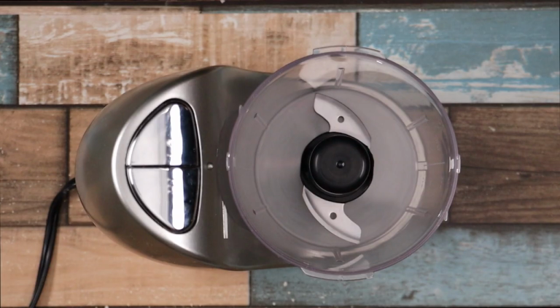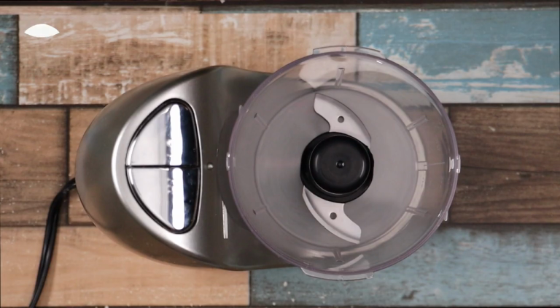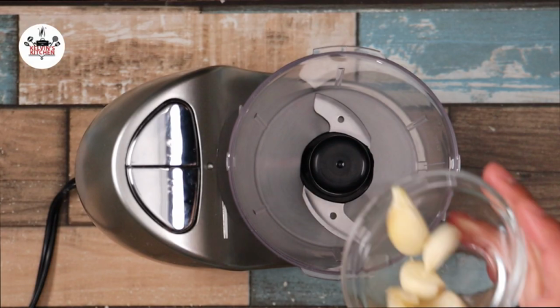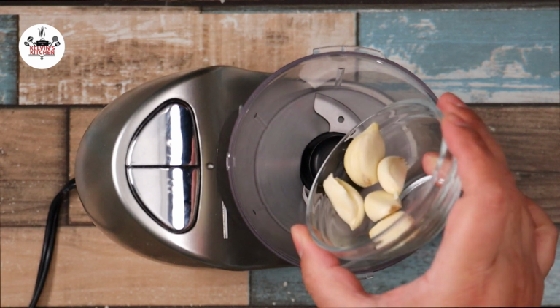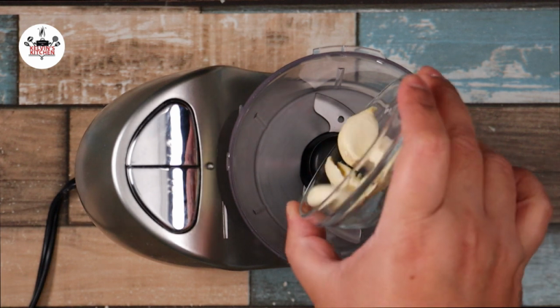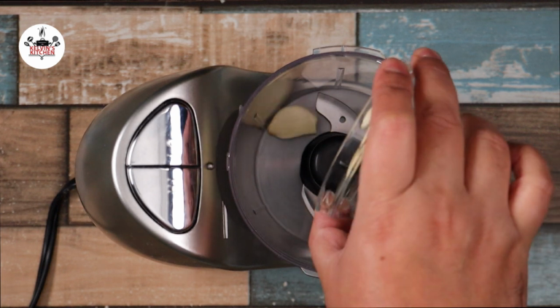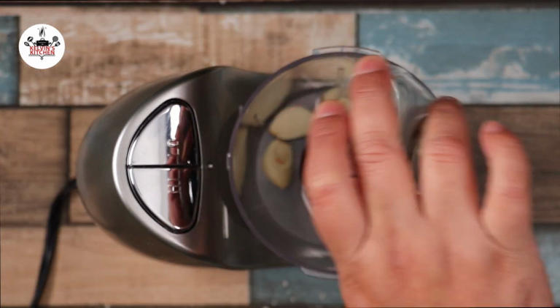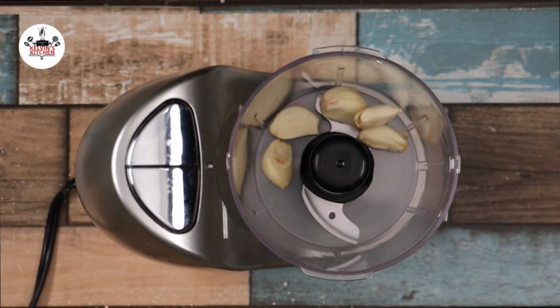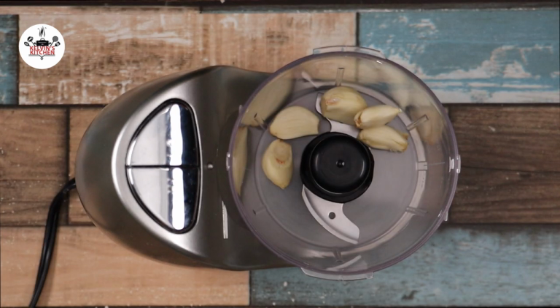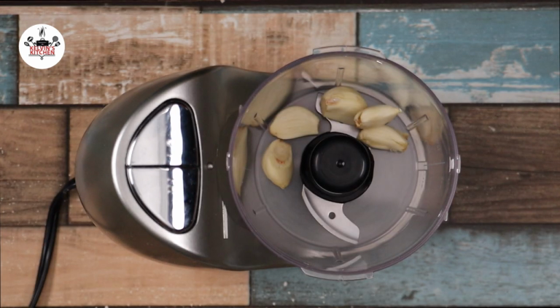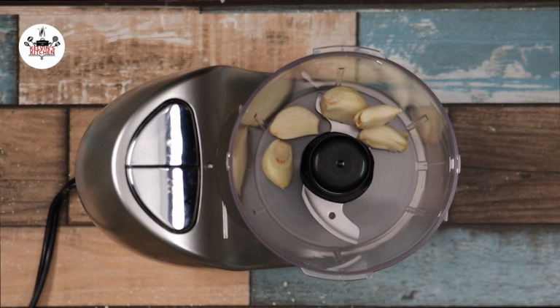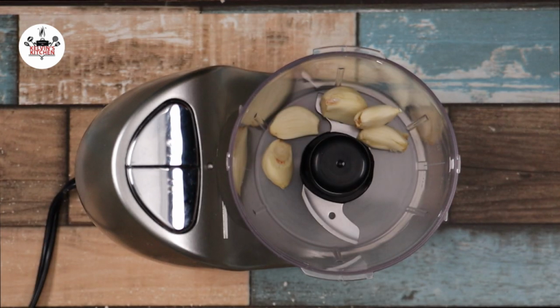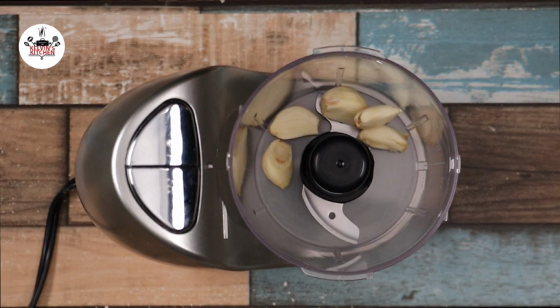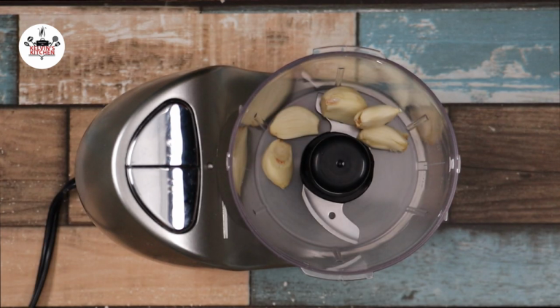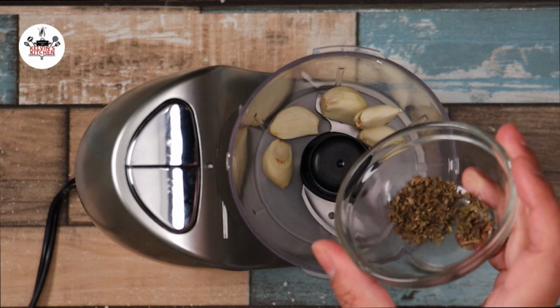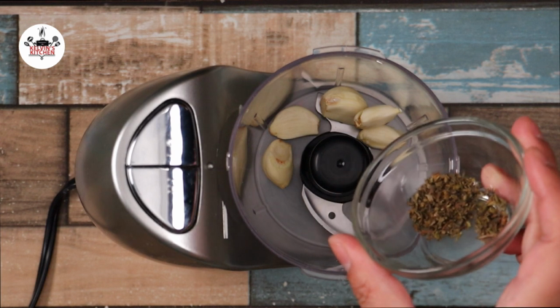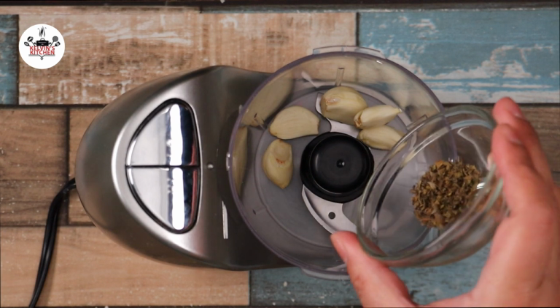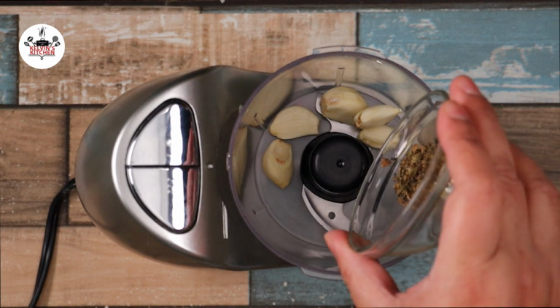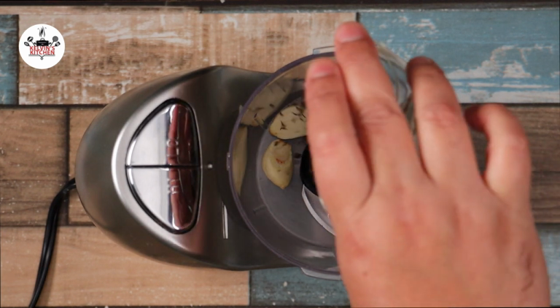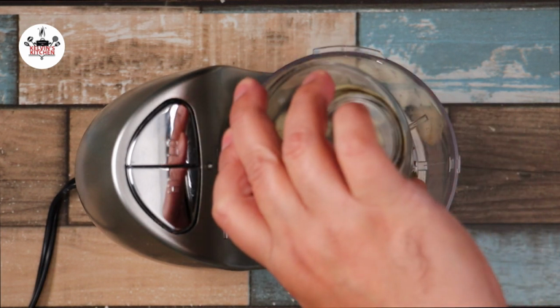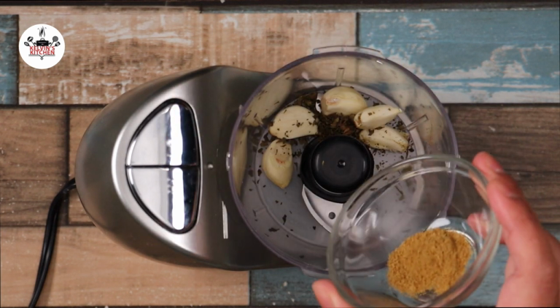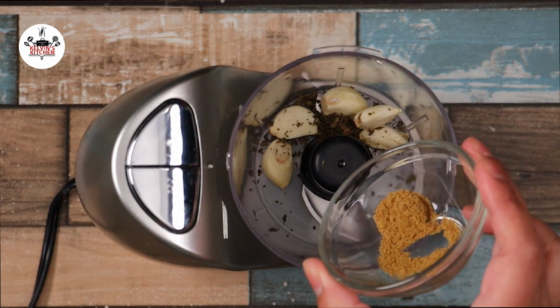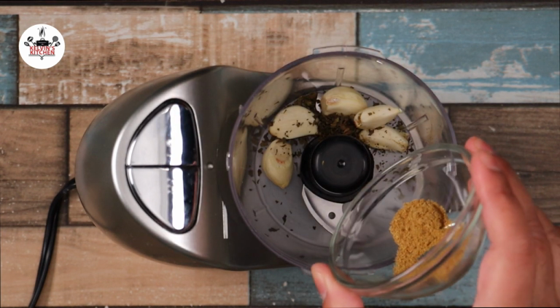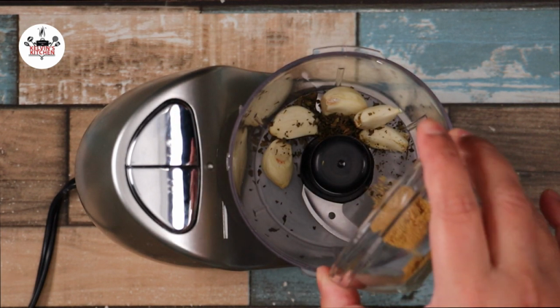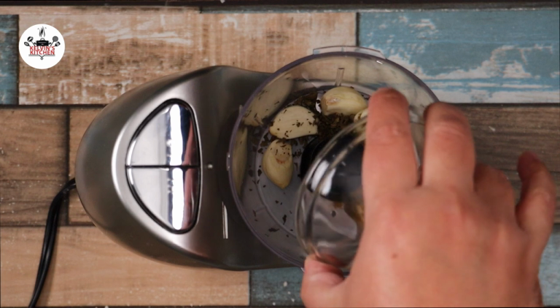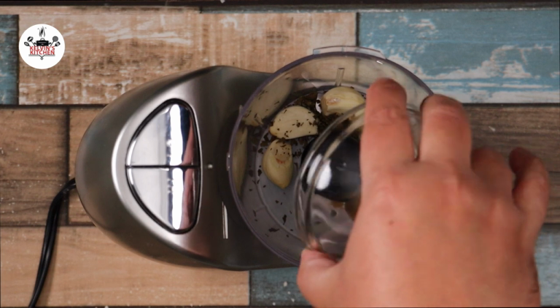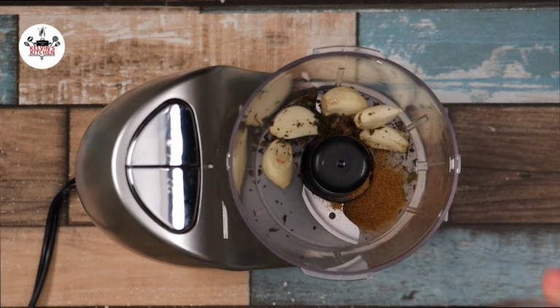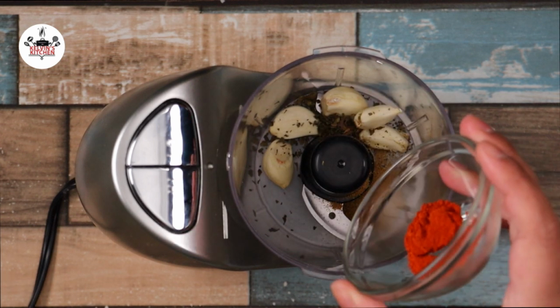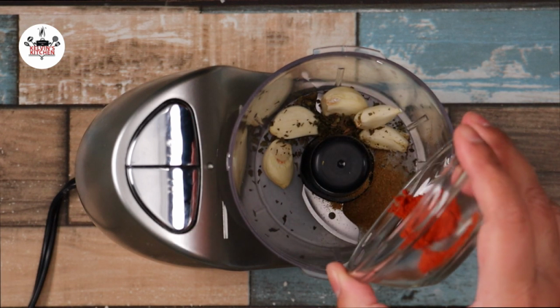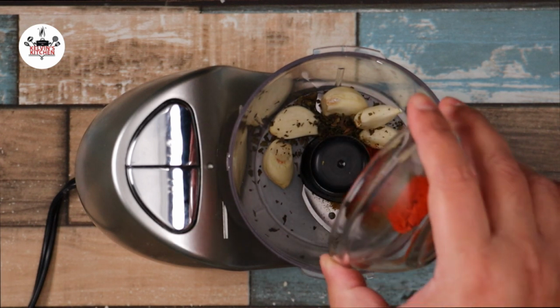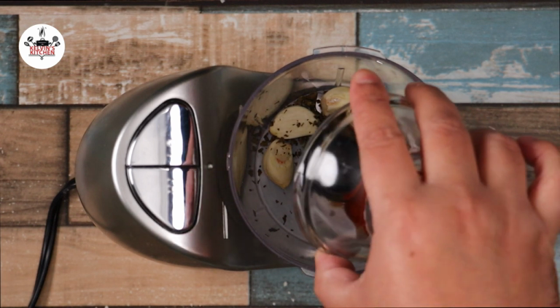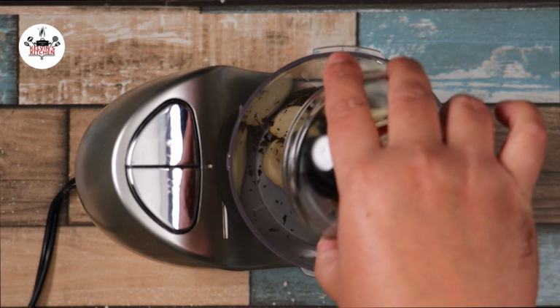To begin, let's make a marinade. In a small food processor add in five cloves of garlic, half a teaspoon of oregano, half a teaspoon of ground cumin, and one teaspoon of smoked paprika.